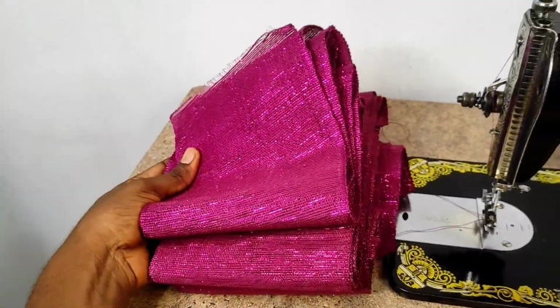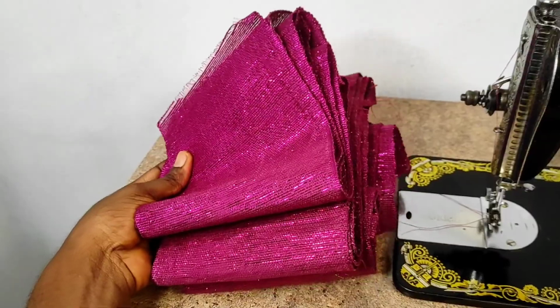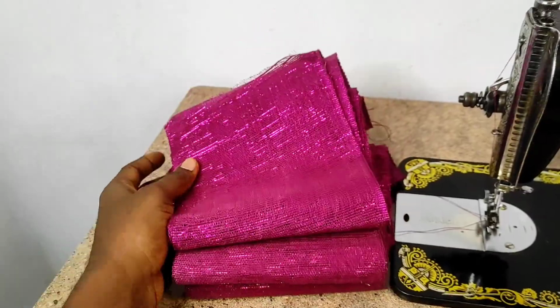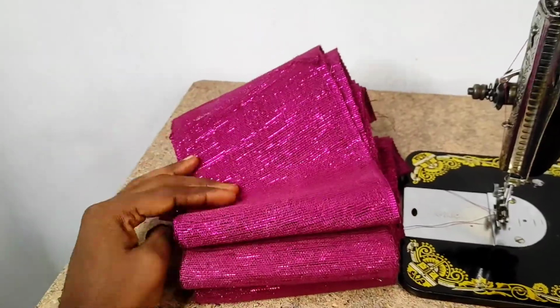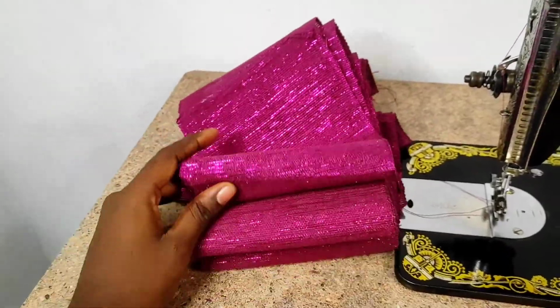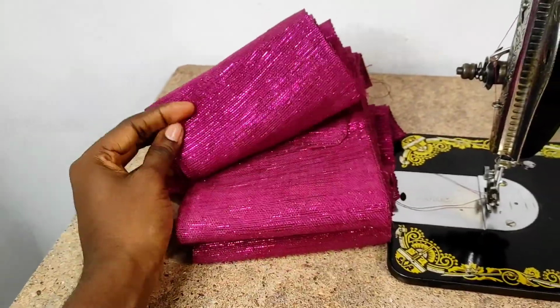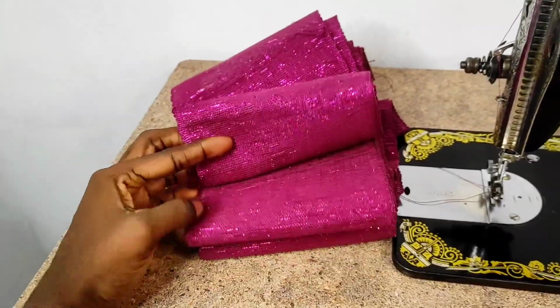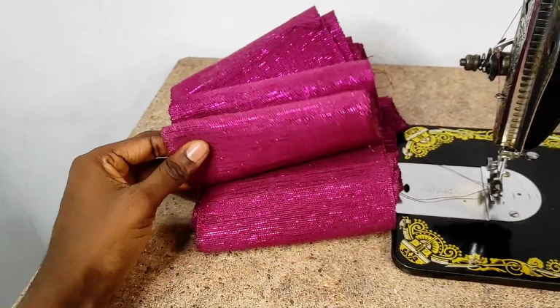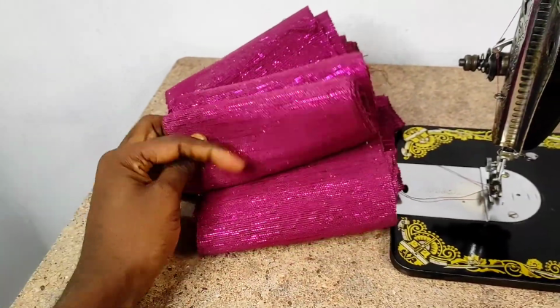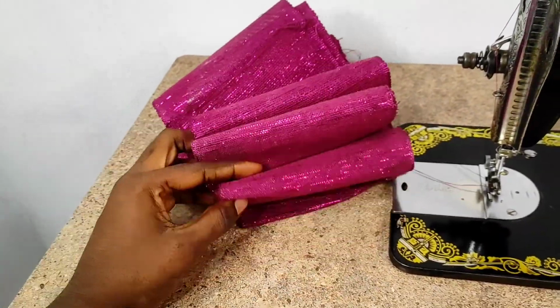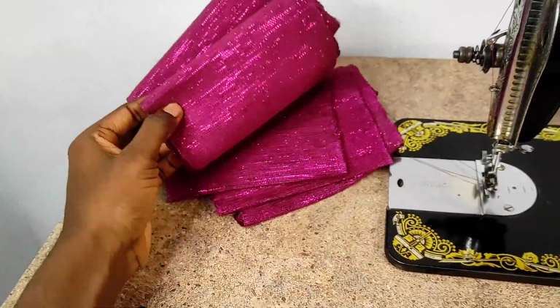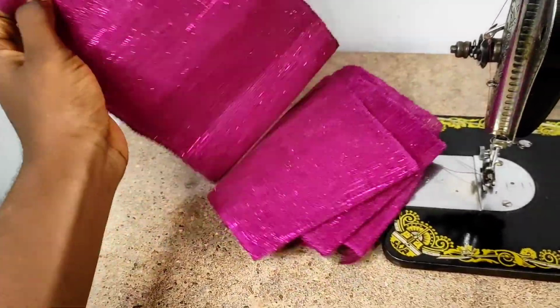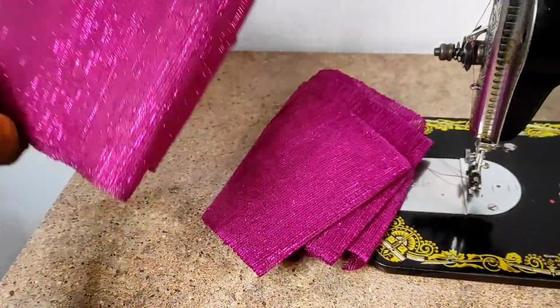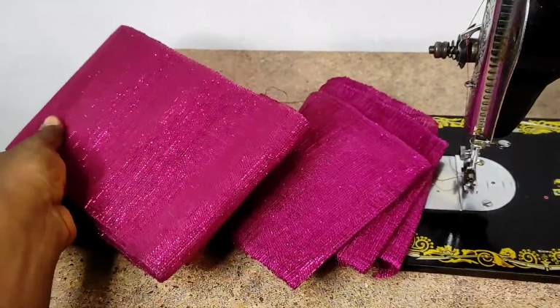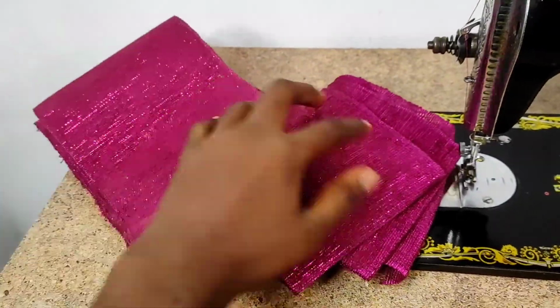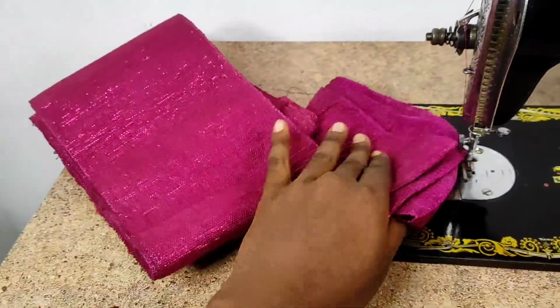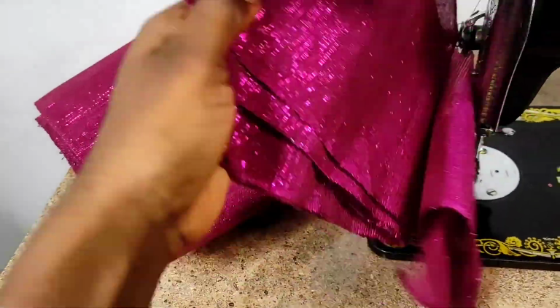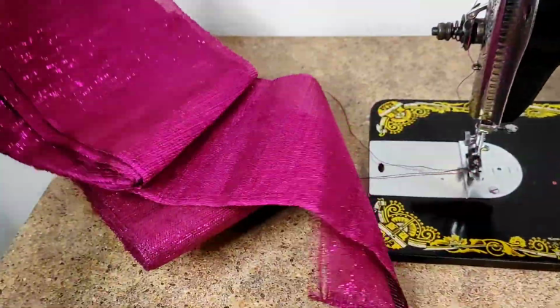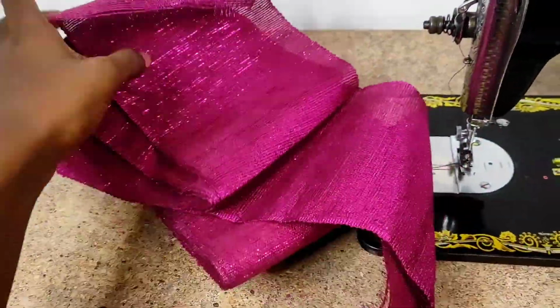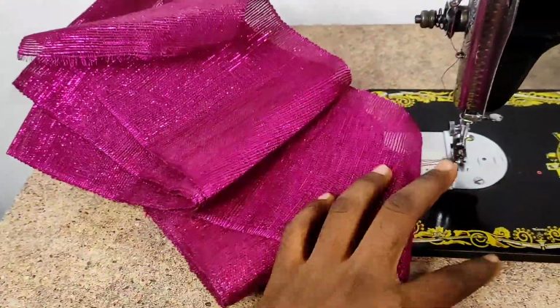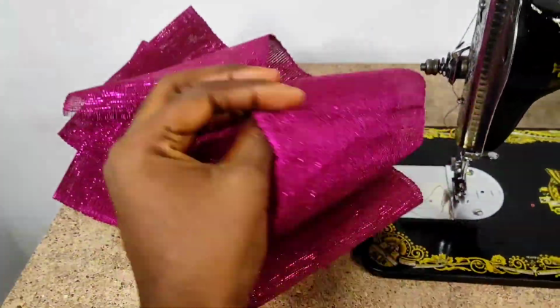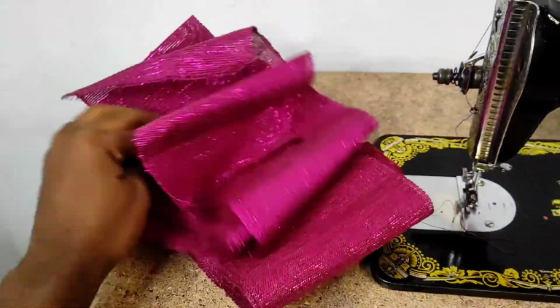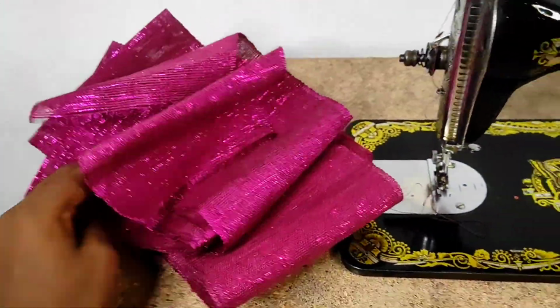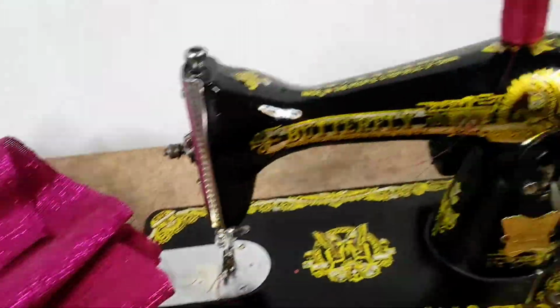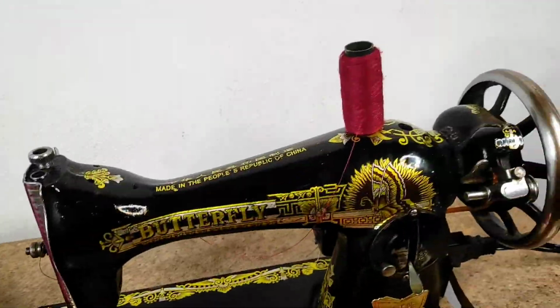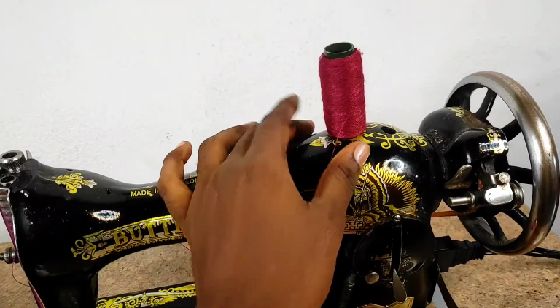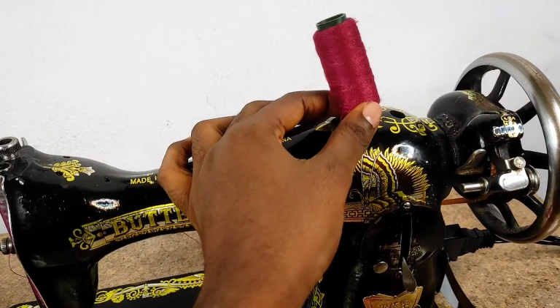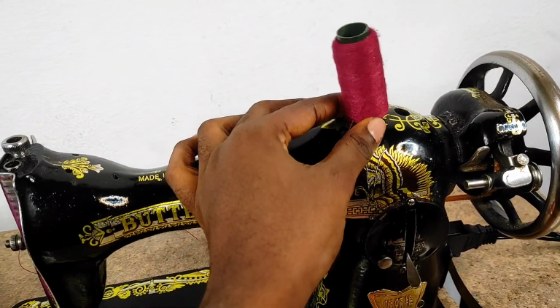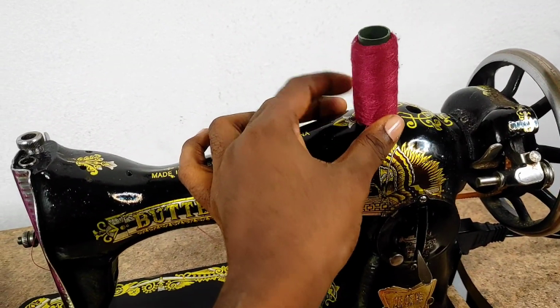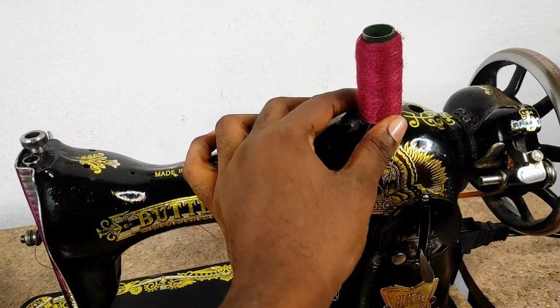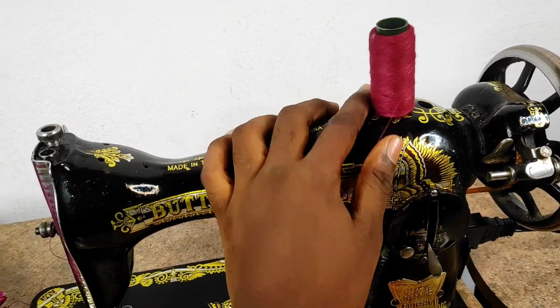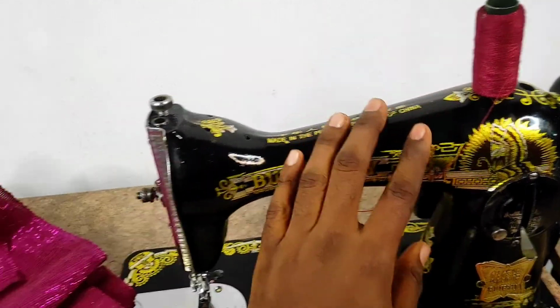This particular Asoke came in four pieces — some usually come in three pieces, it just depends. I've gone ahead to change my machine thread to match this color.